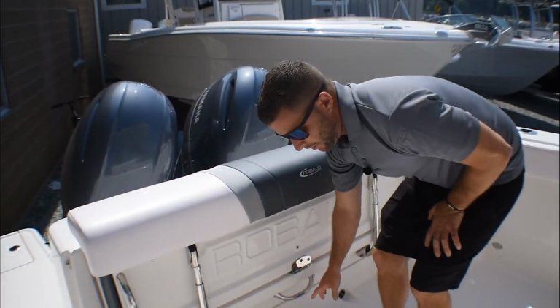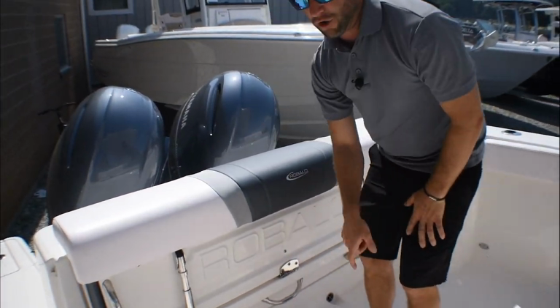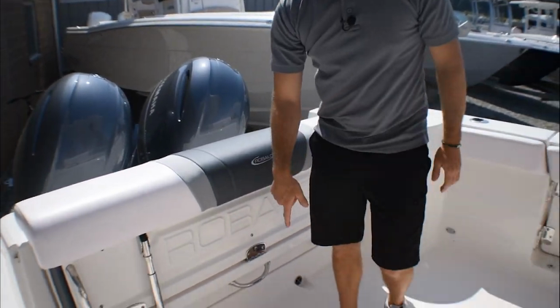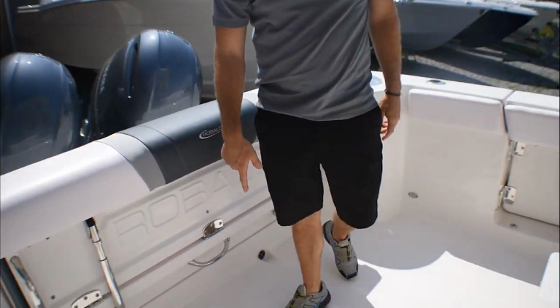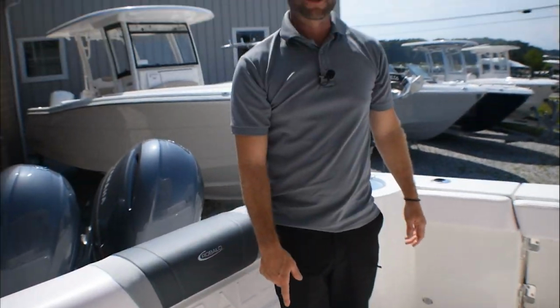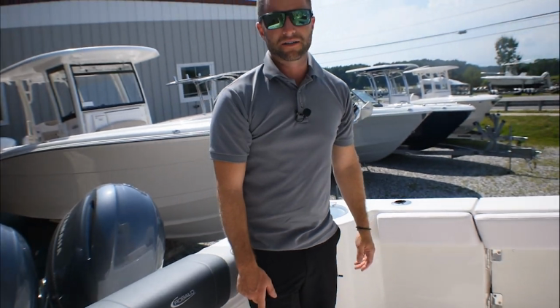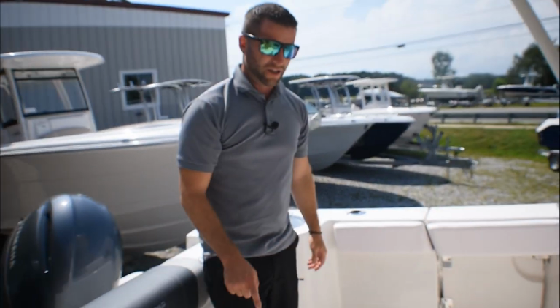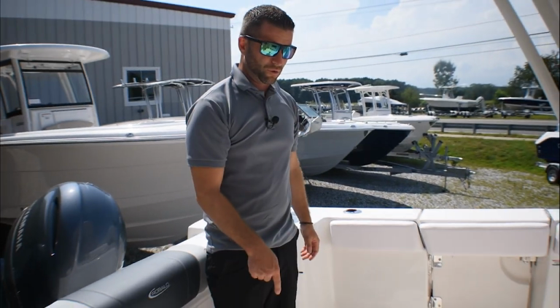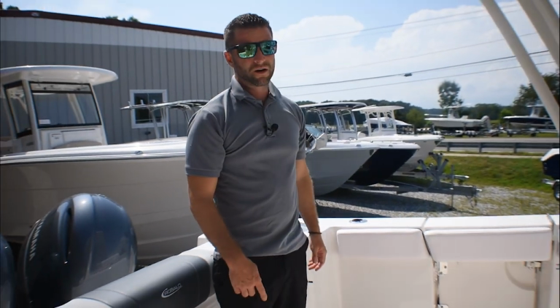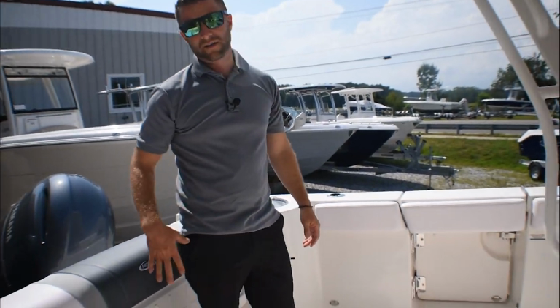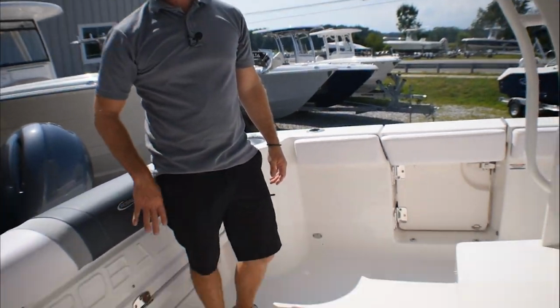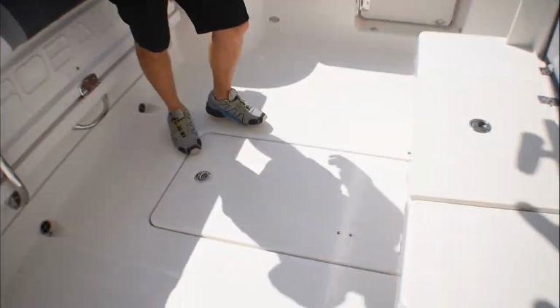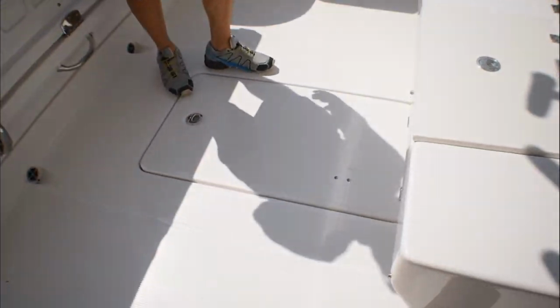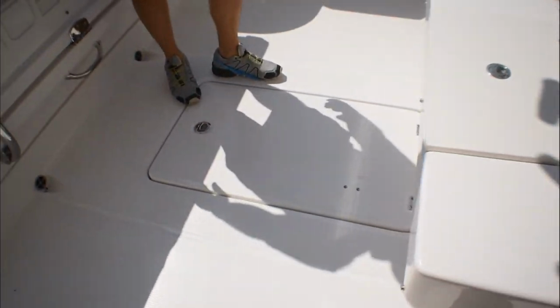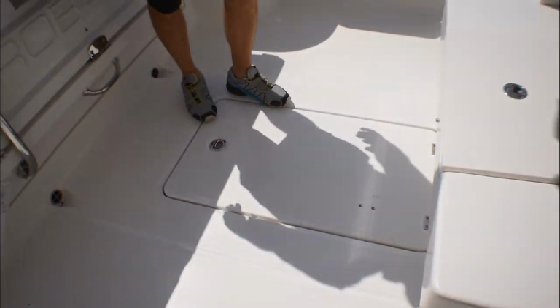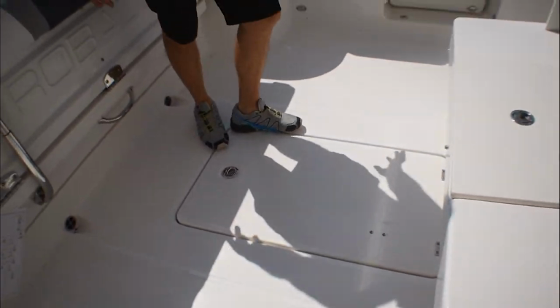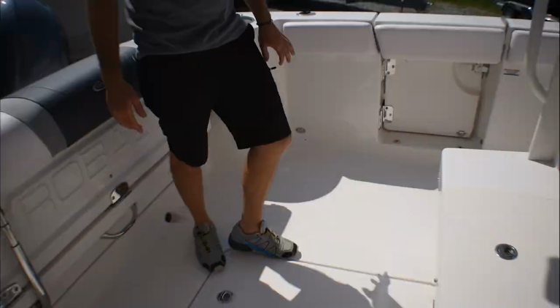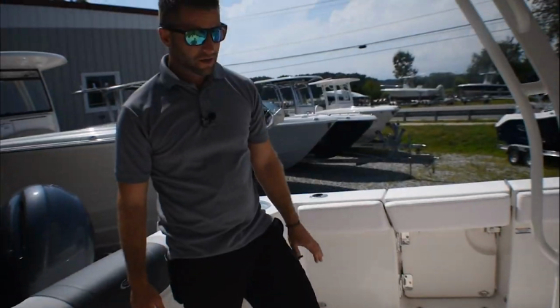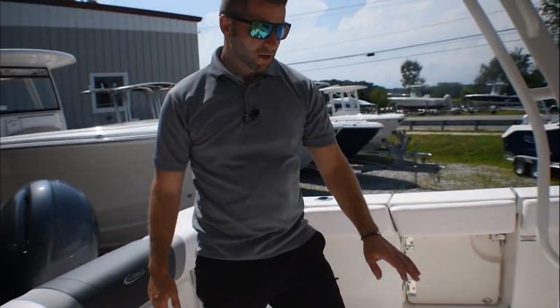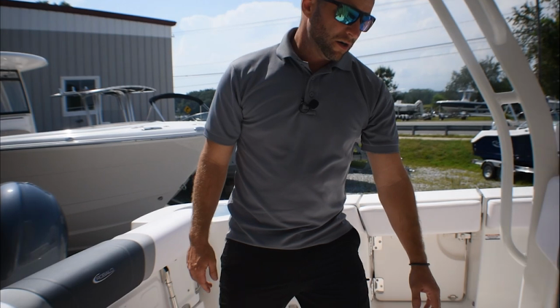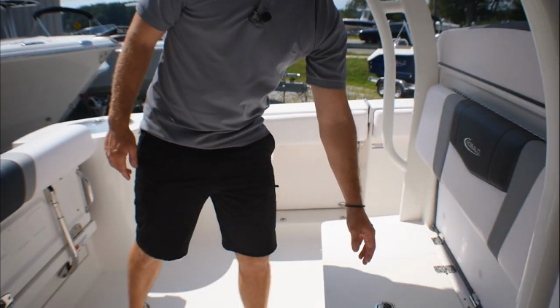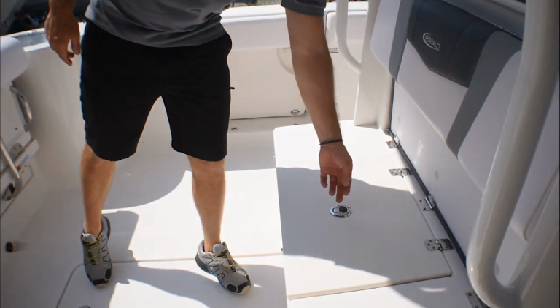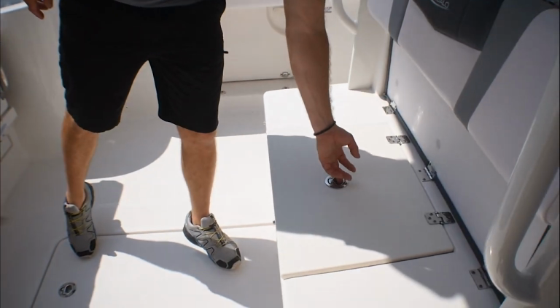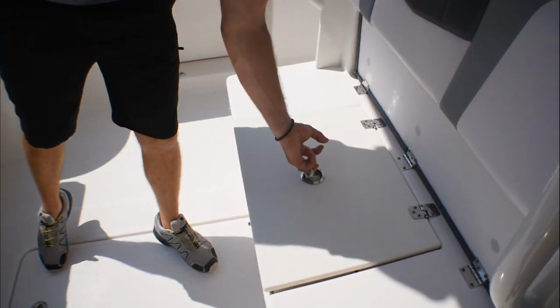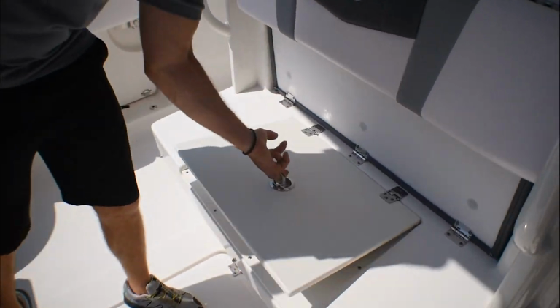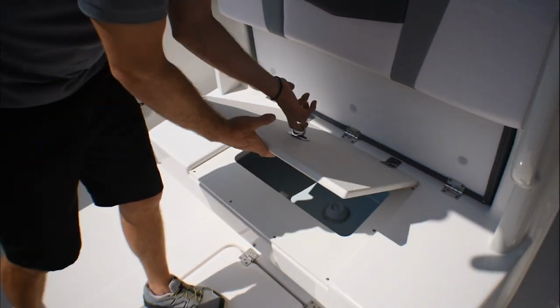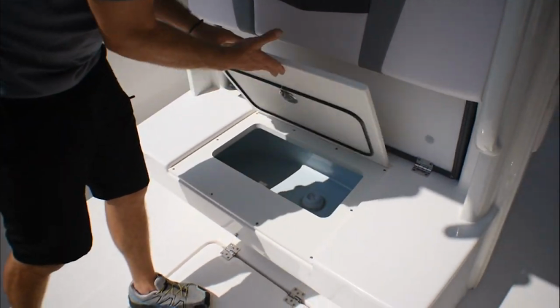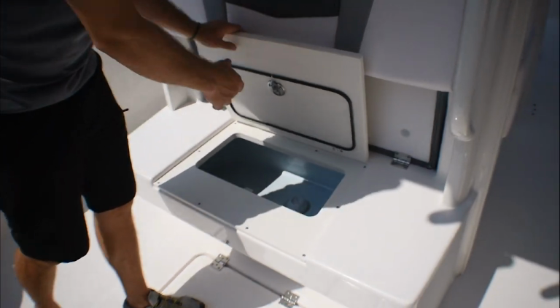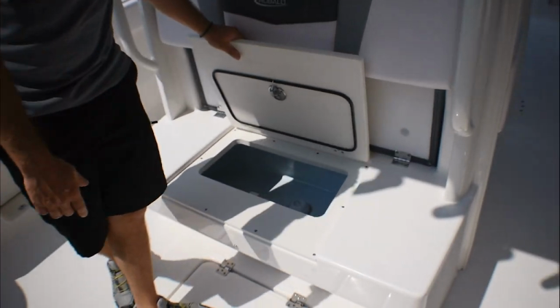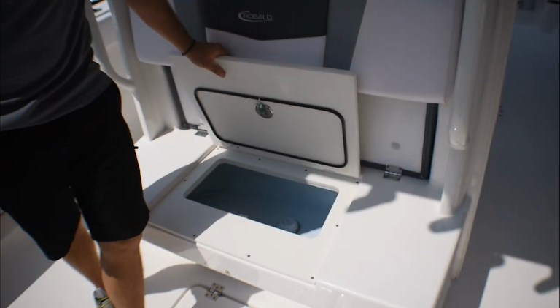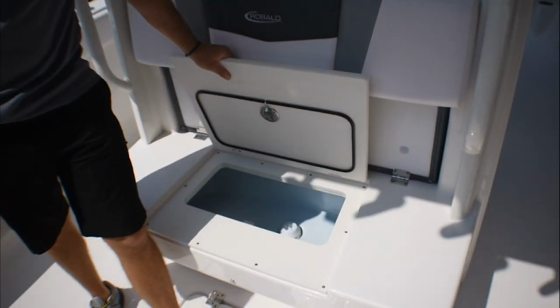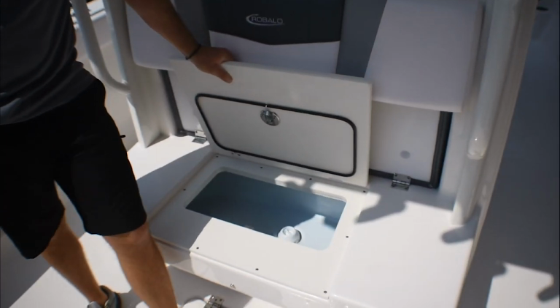You have a hundred-gallon fish box in the floor — I could literally lay in the box very easily, it's that big. You have two live wells; one is under this aft-facing seat here.